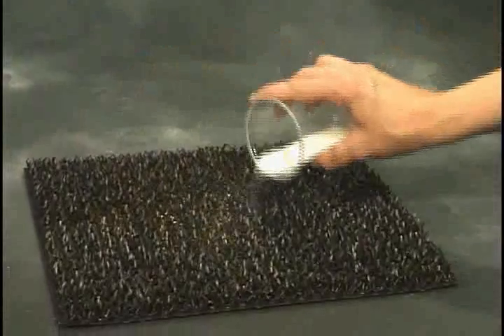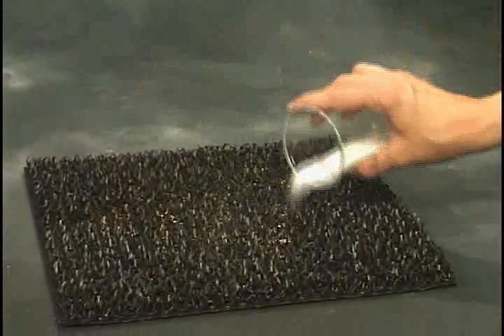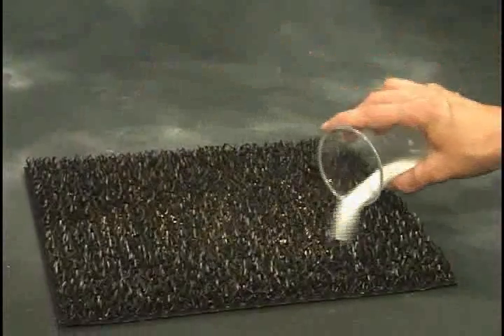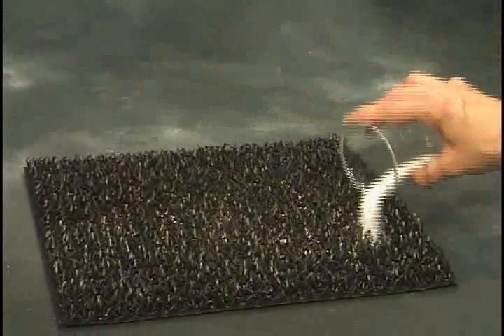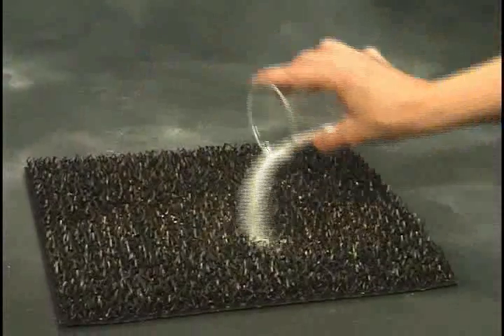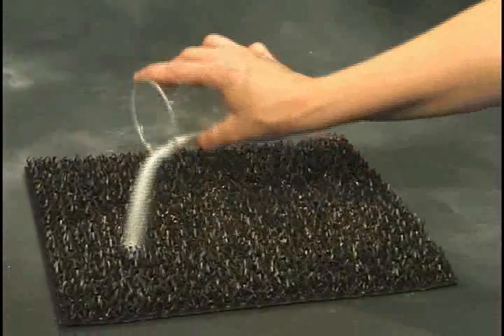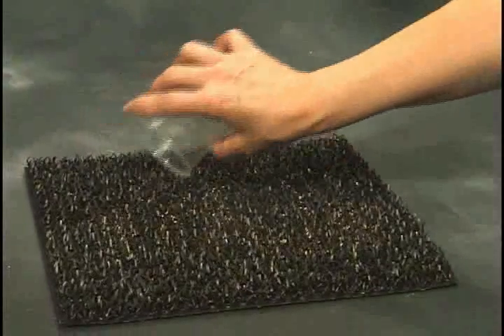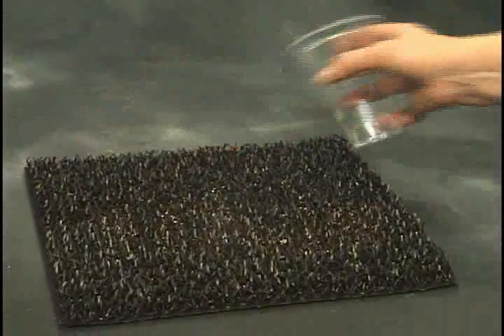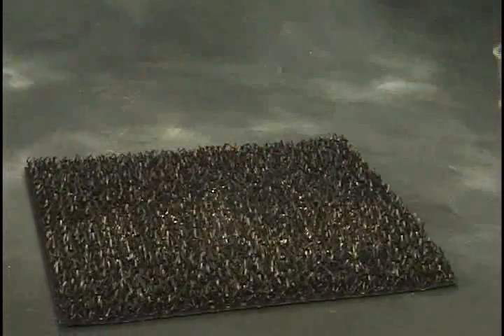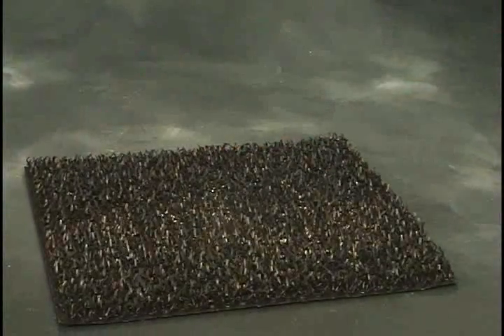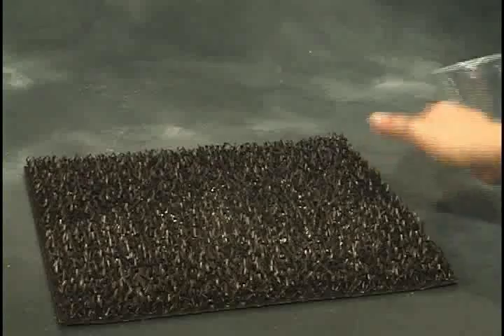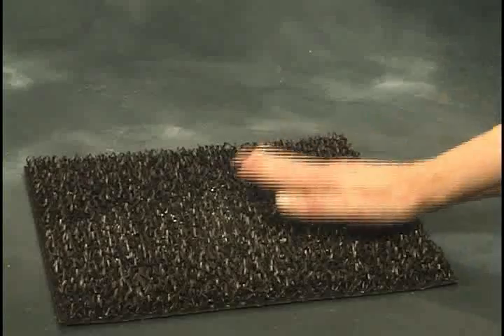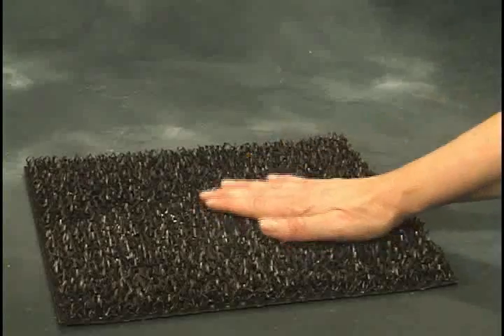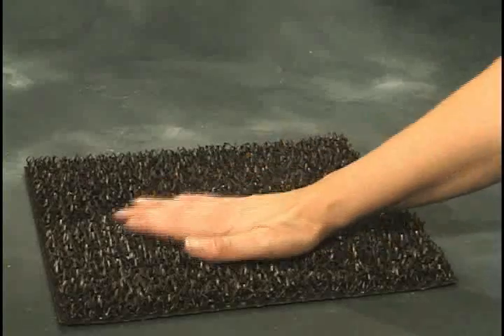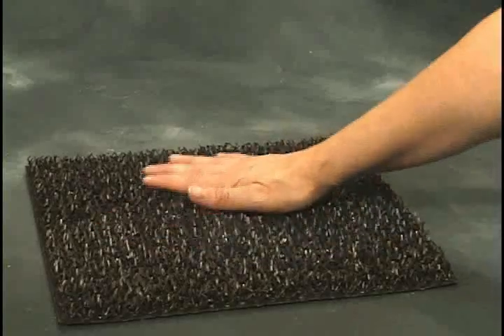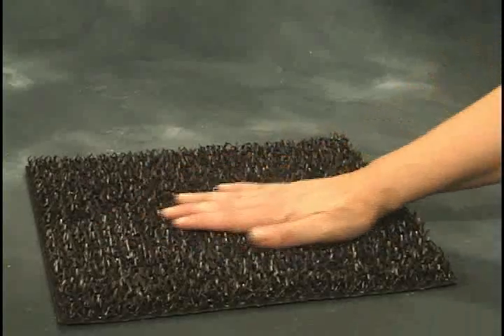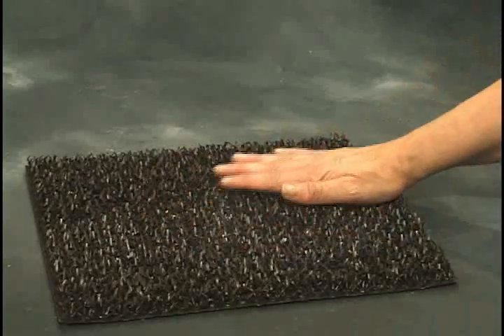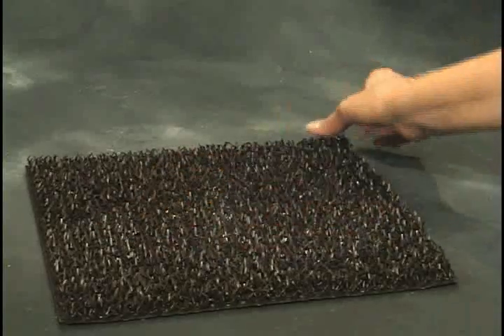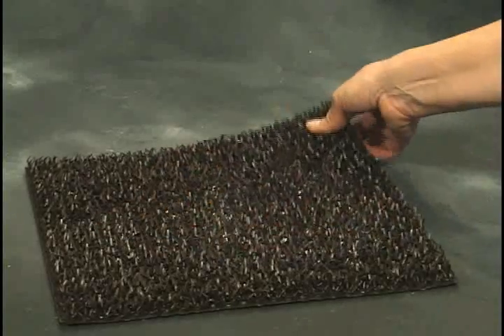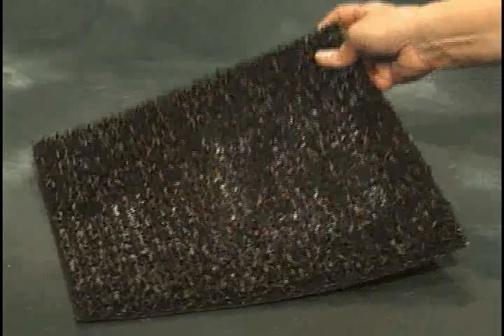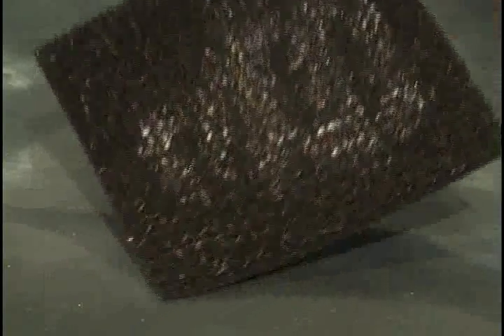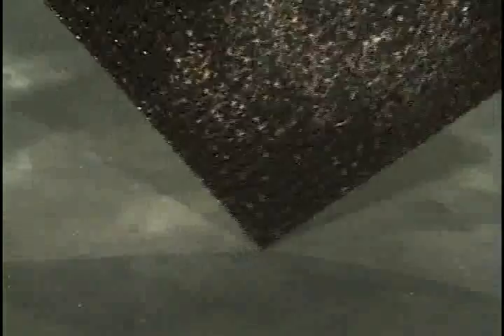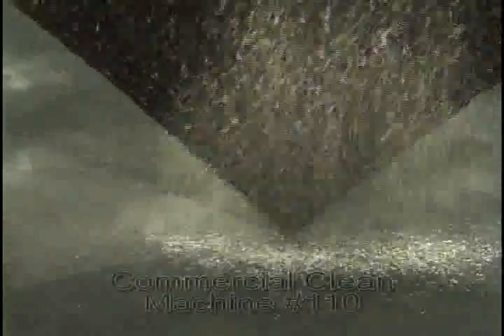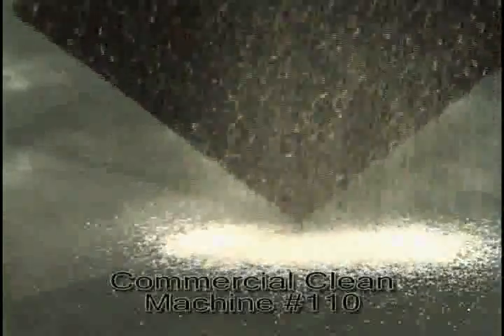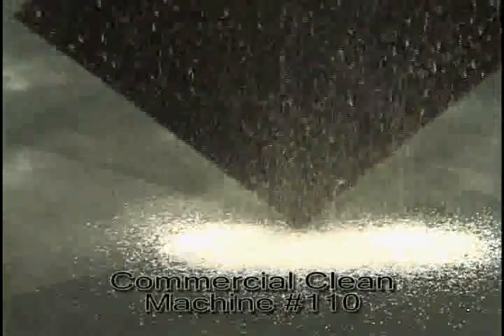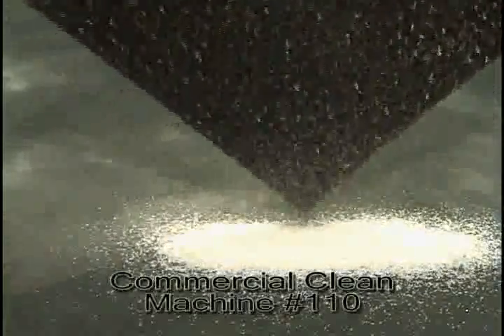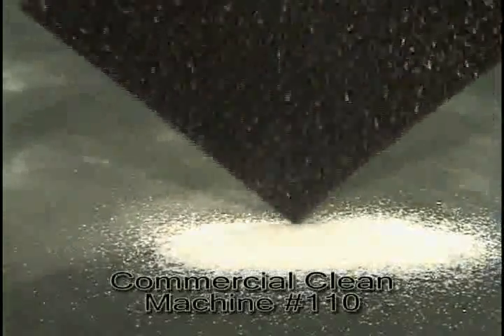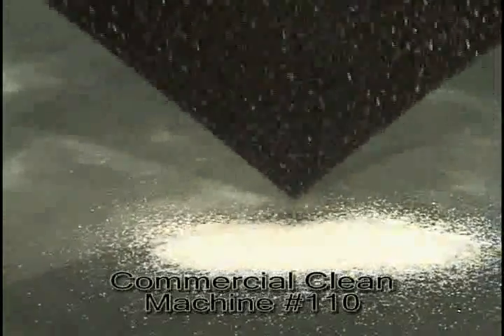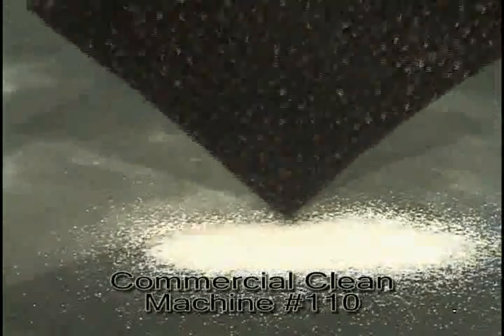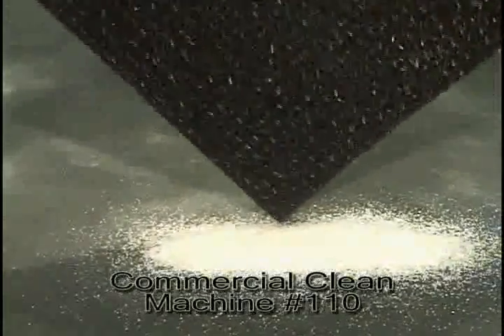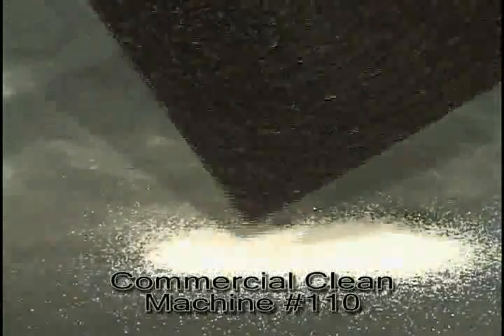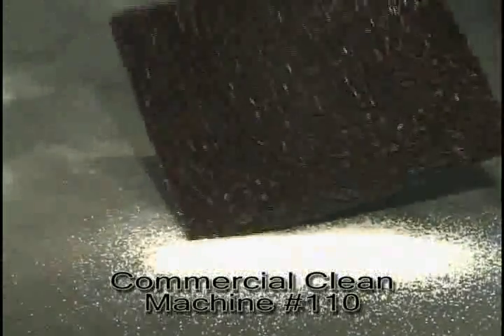Dirt and debris collects at the bottom of the mat, removing dirt from your shoe and out of the building. Be sure to outfit every entrance matting program with a properly sized crown scraper mat.